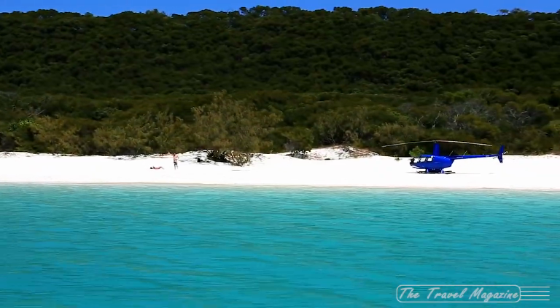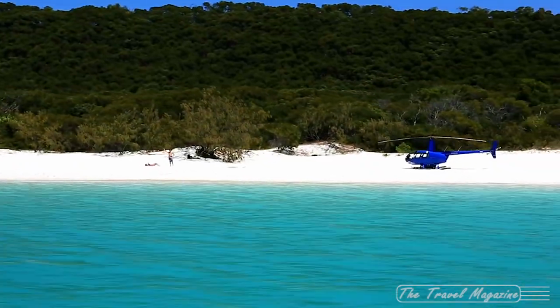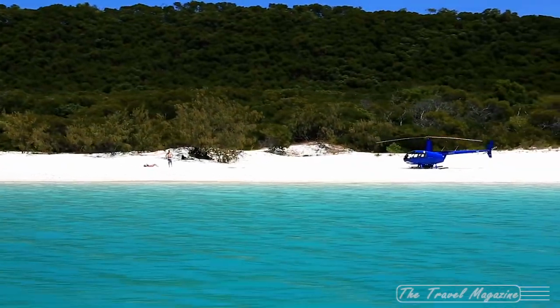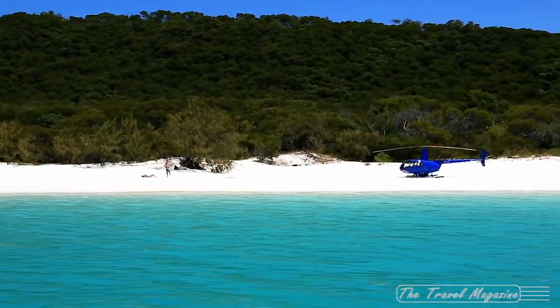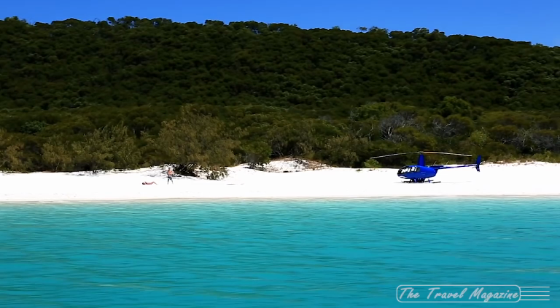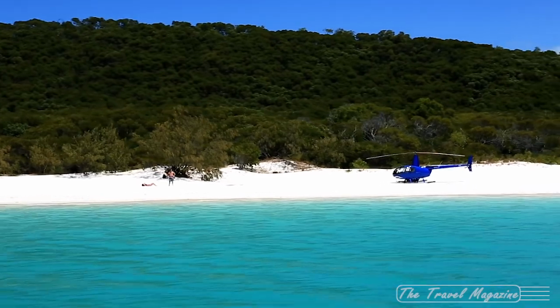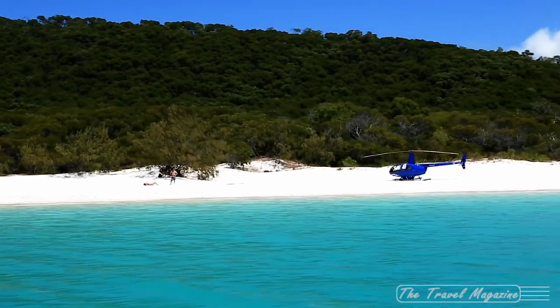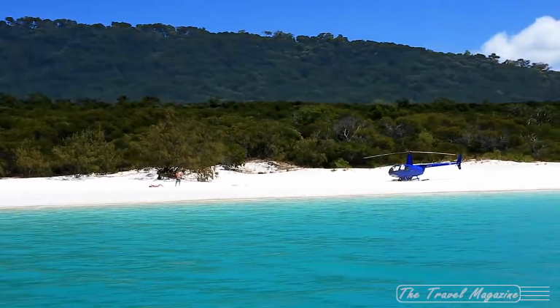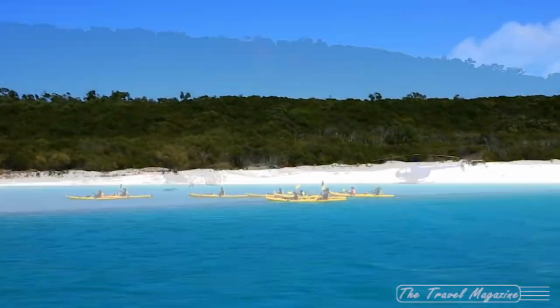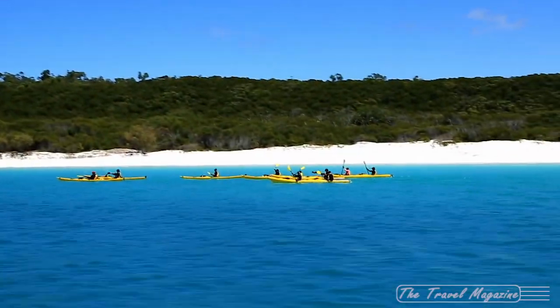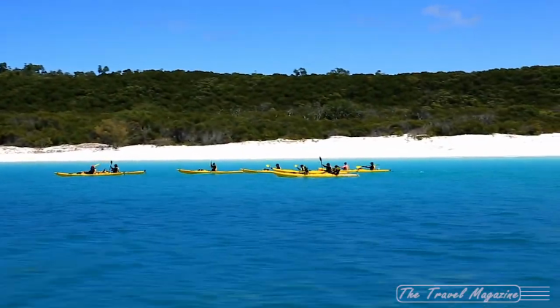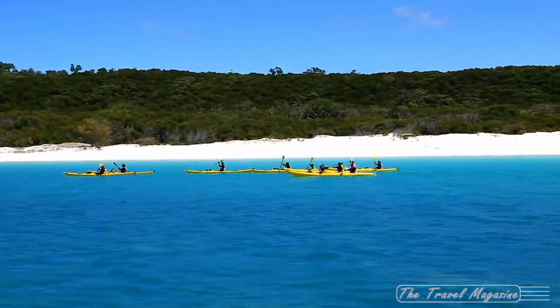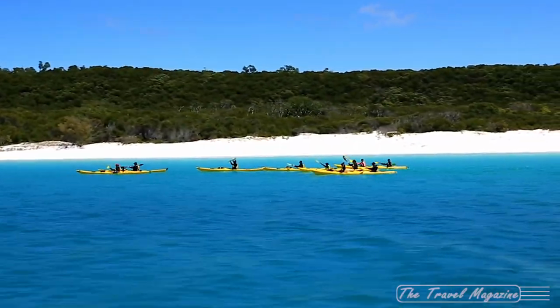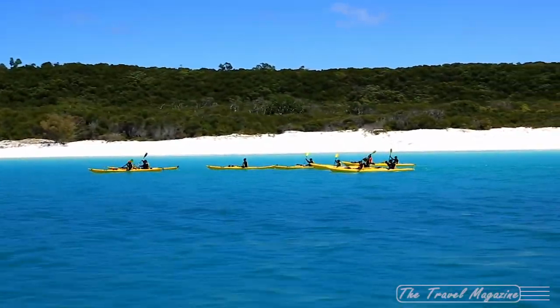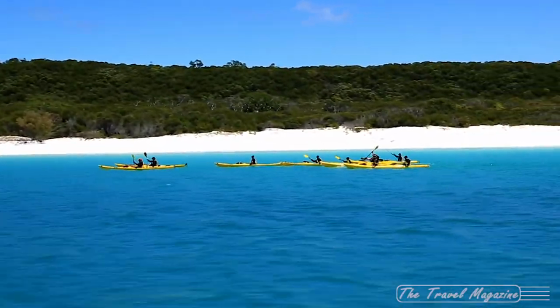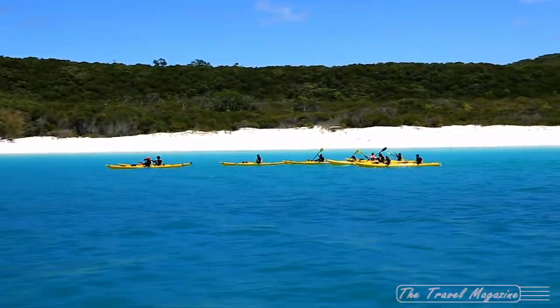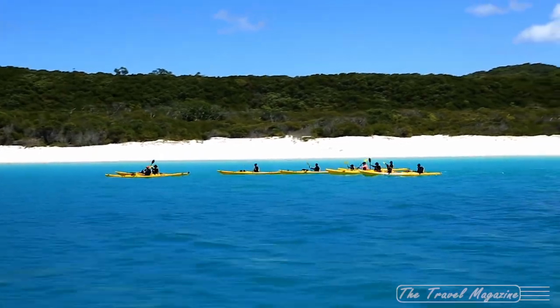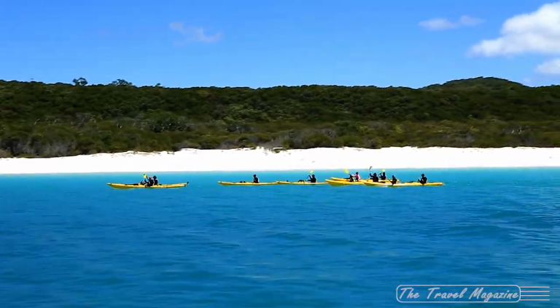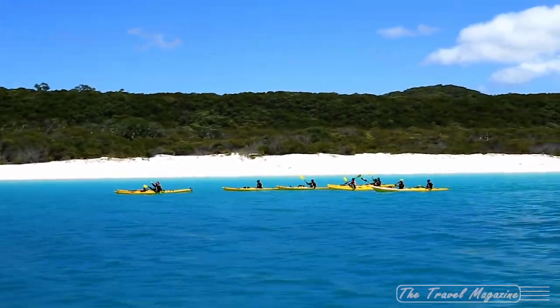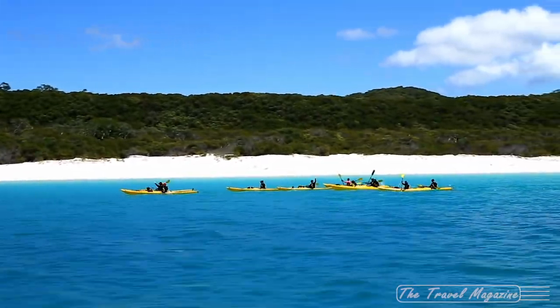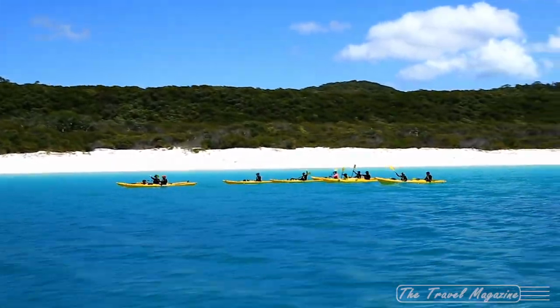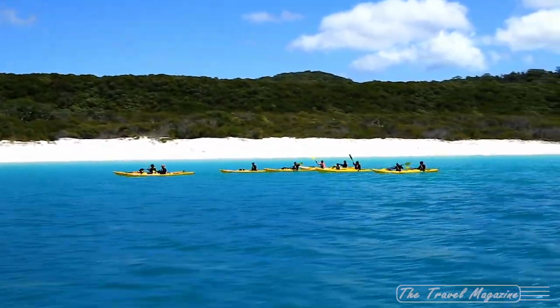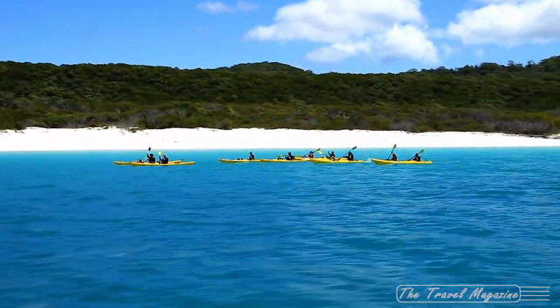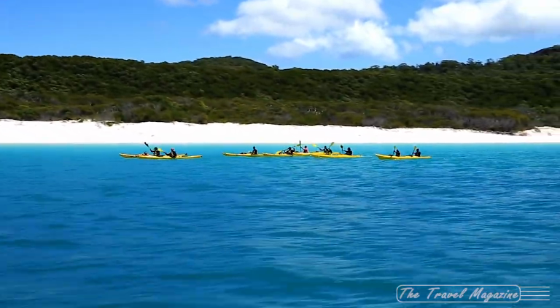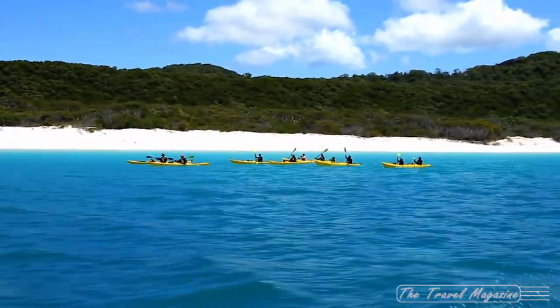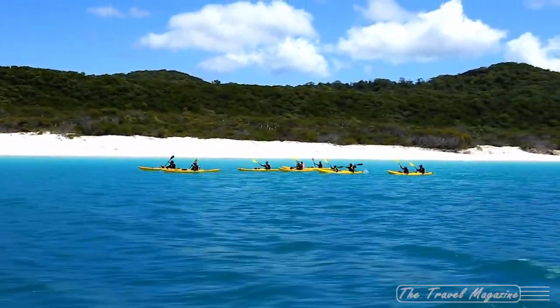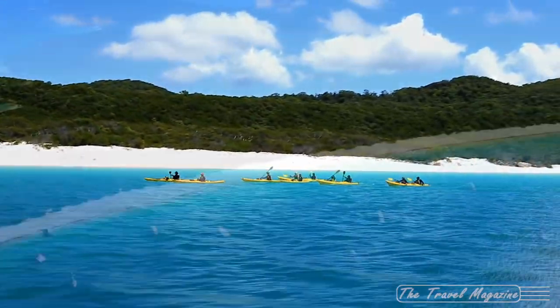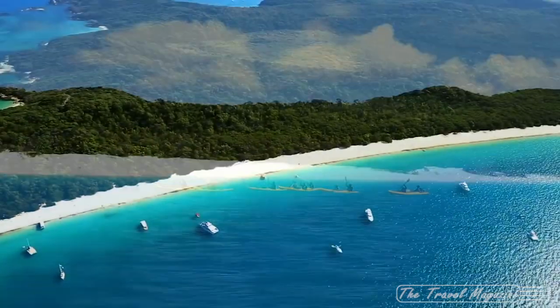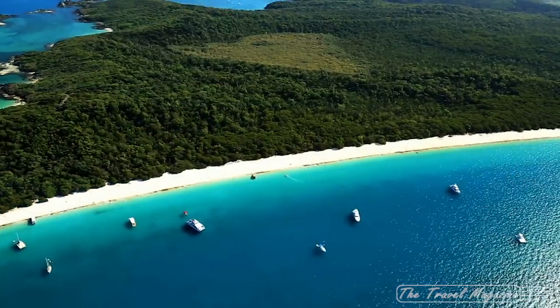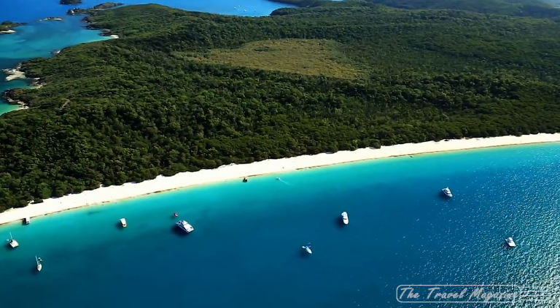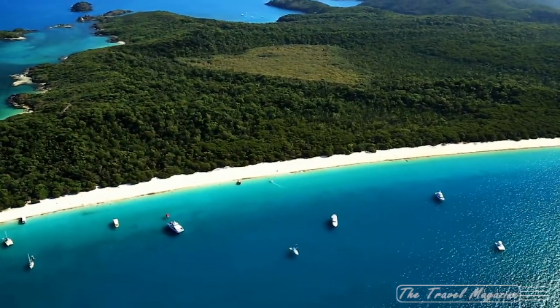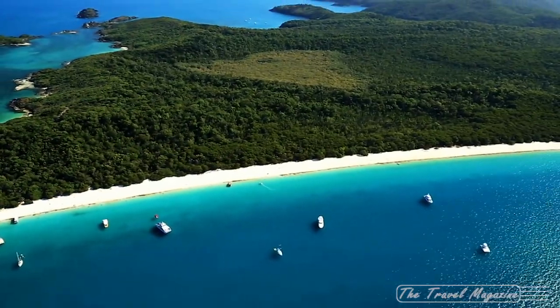The sand is 98% pure white silica, which gives it a brilliant, near-luminescent color. You can reach the beach via a helicopter or seaplane, or you can sail to Whitehaven Beach with one of the many yacht excursions in the area.